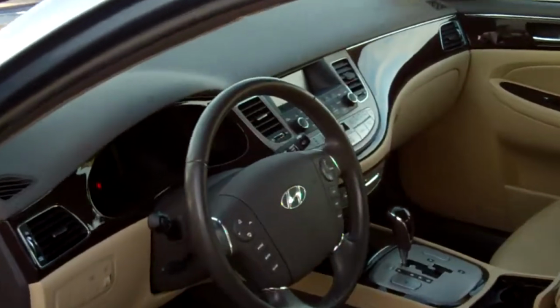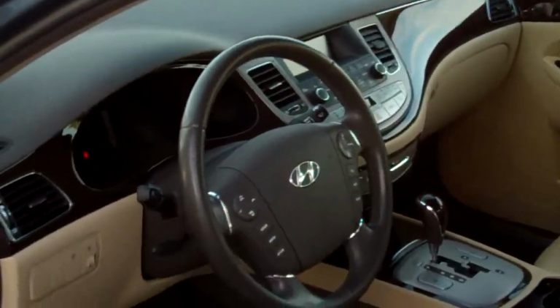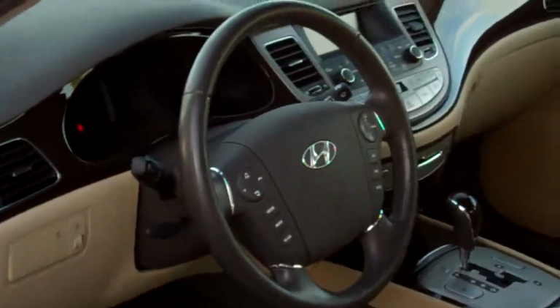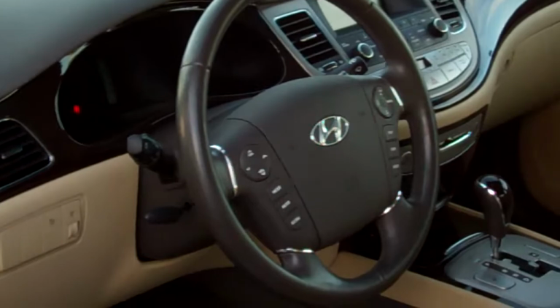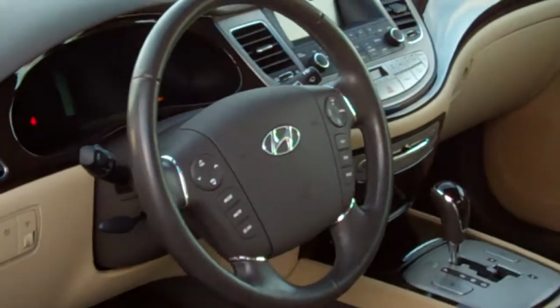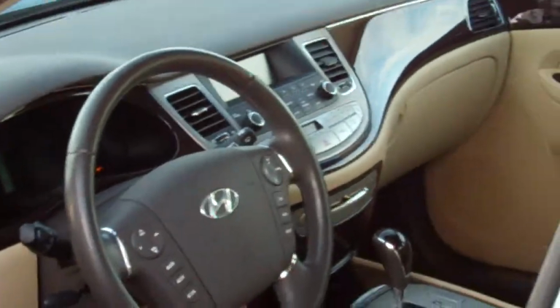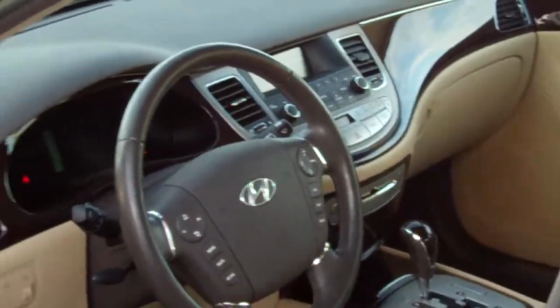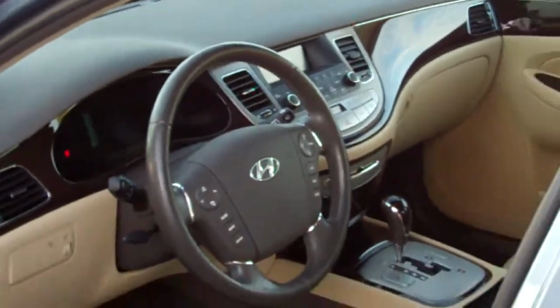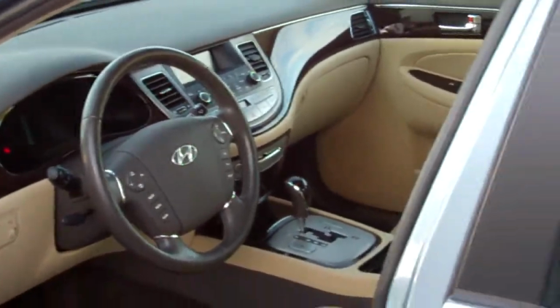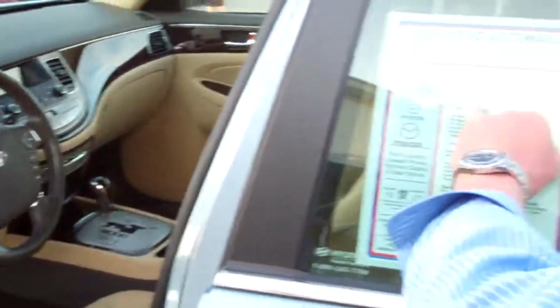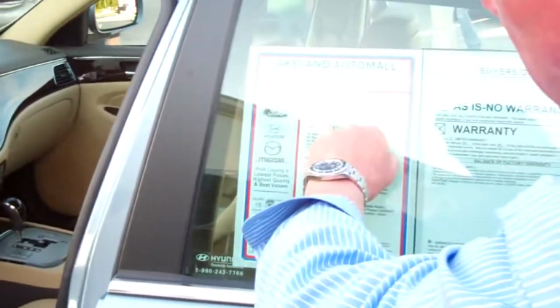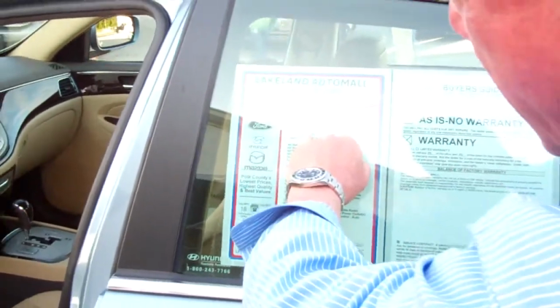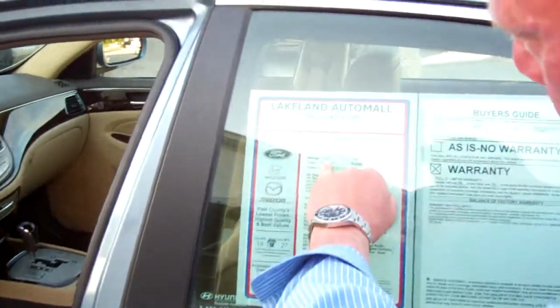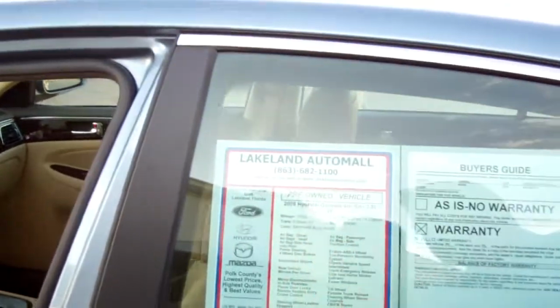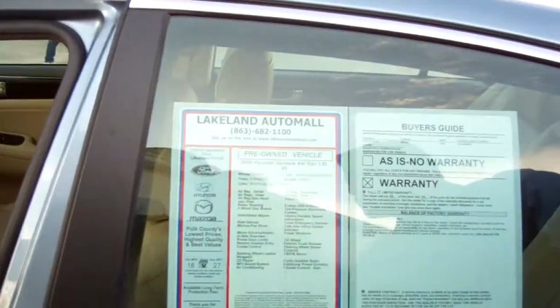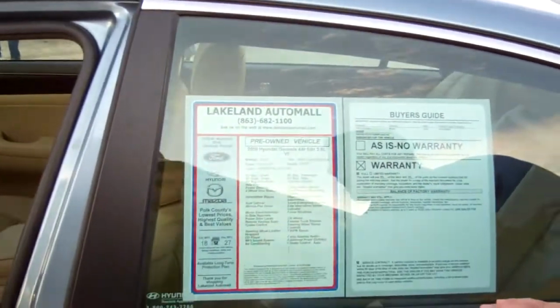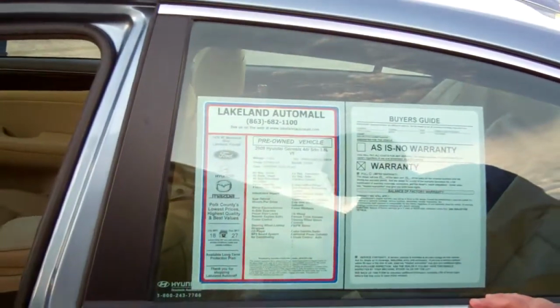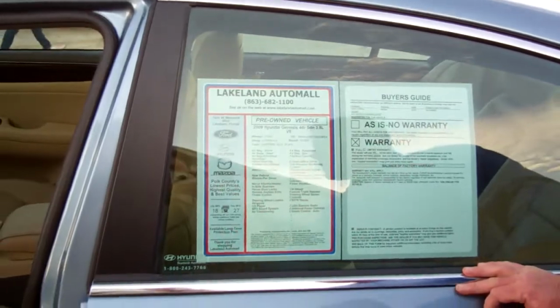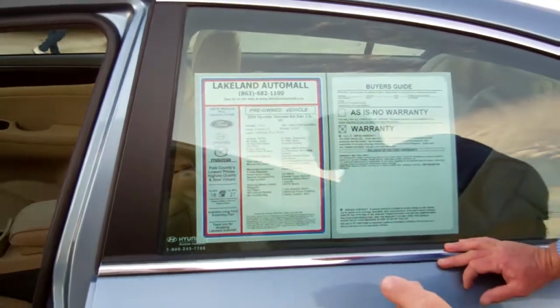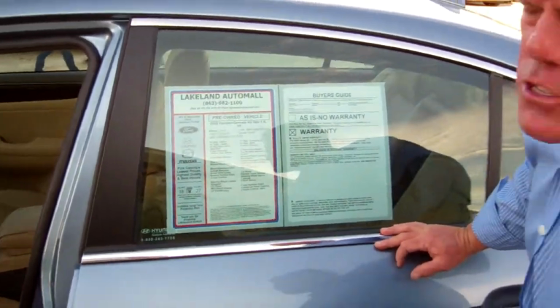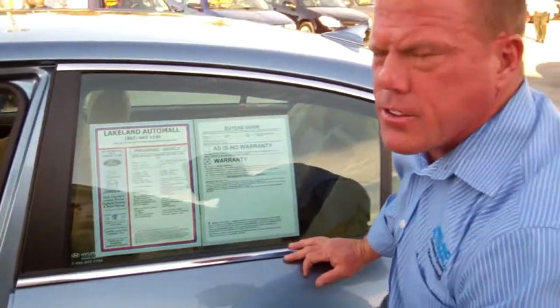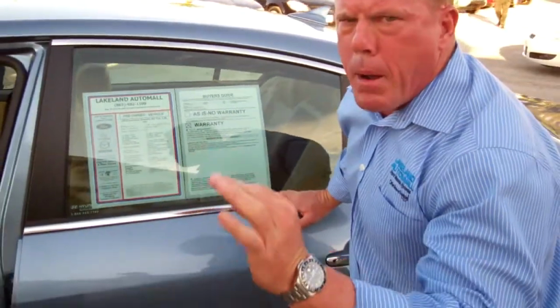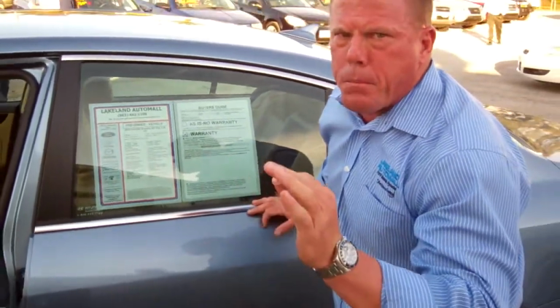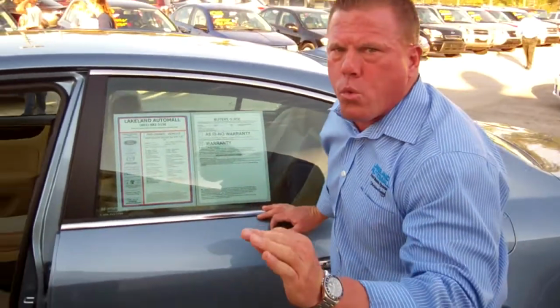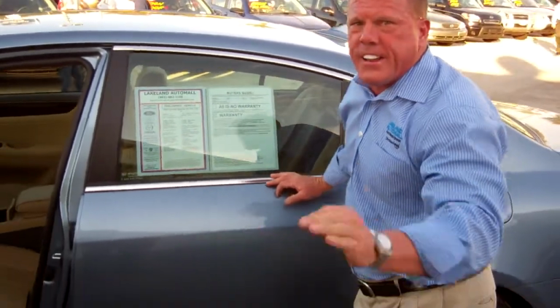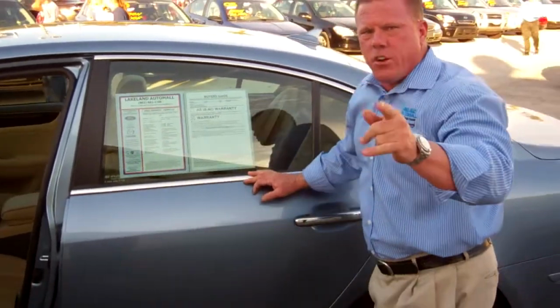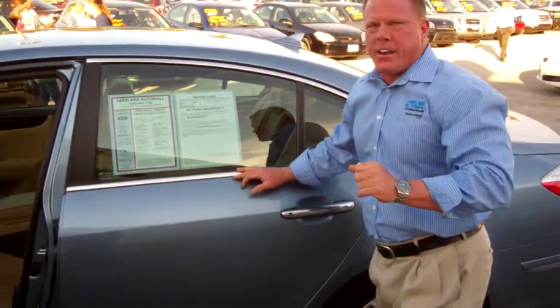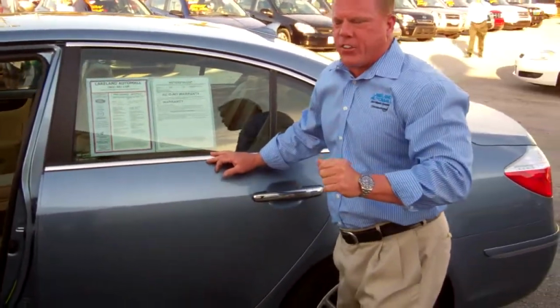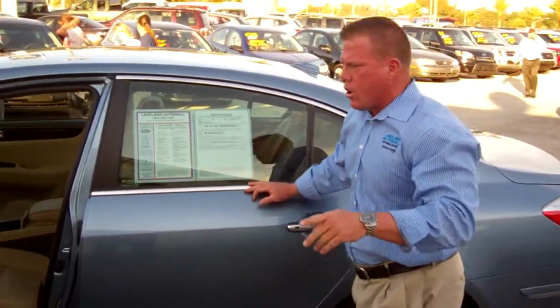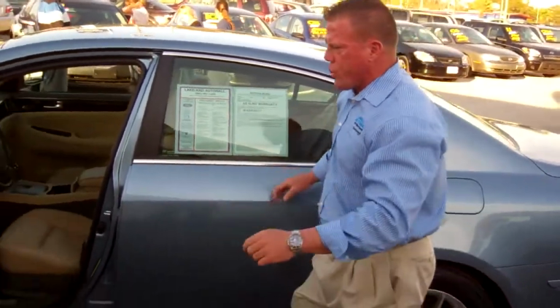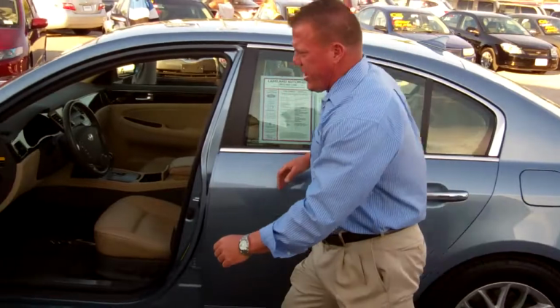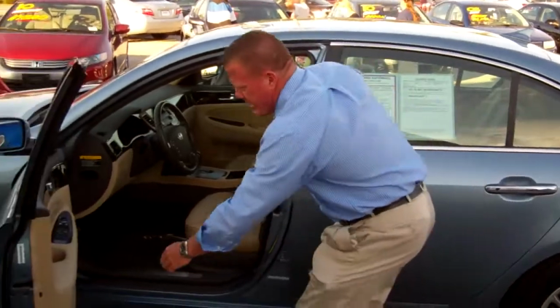Heated and air conditioning seats. This vehicle has got 31,000 miles on it, so you still have 29,000 miles of bumper-to-bumper warranty from the manufacturer. Gorgeous vehicle here.